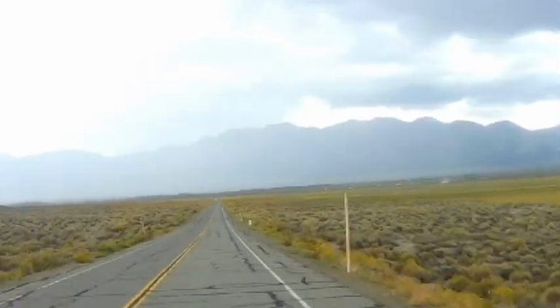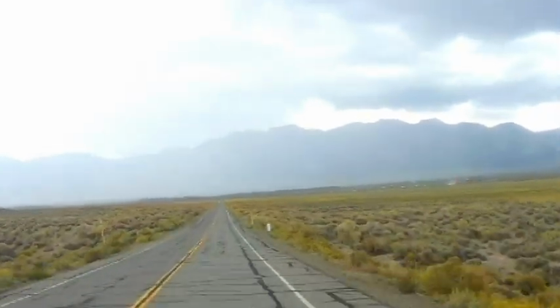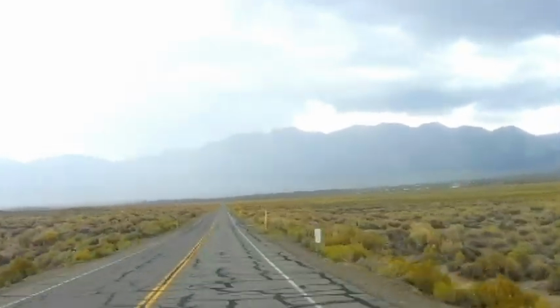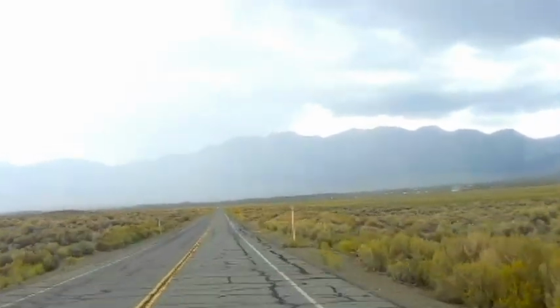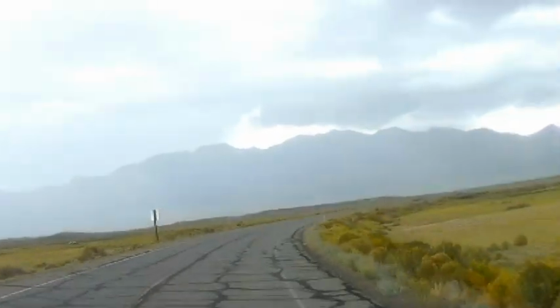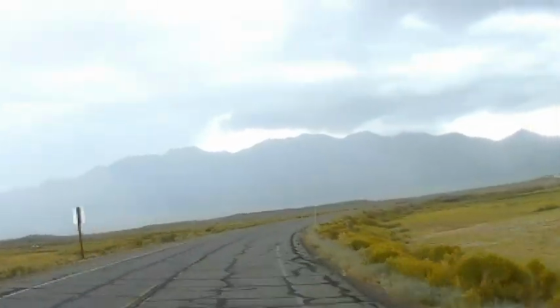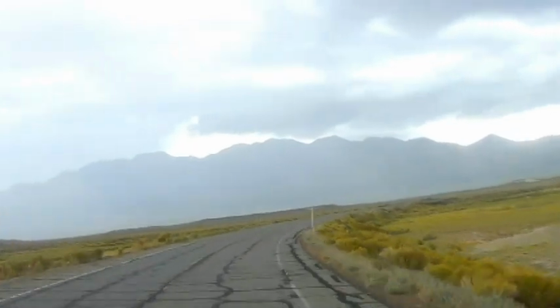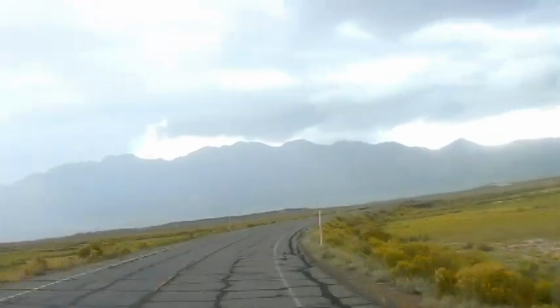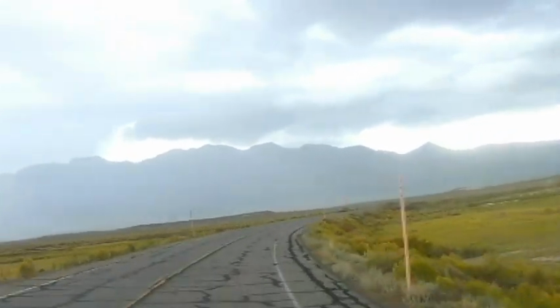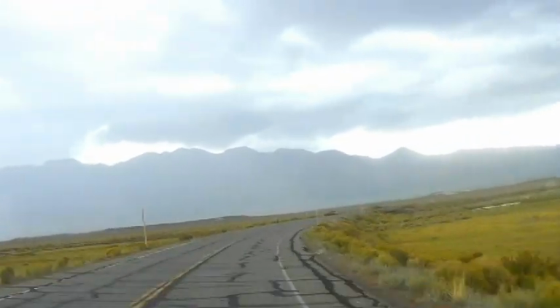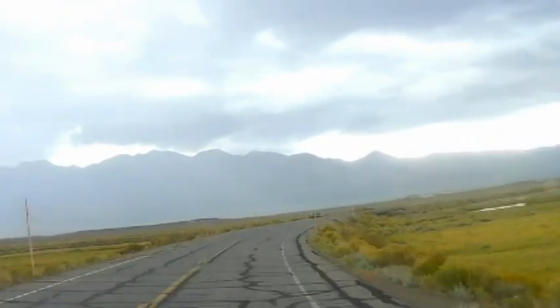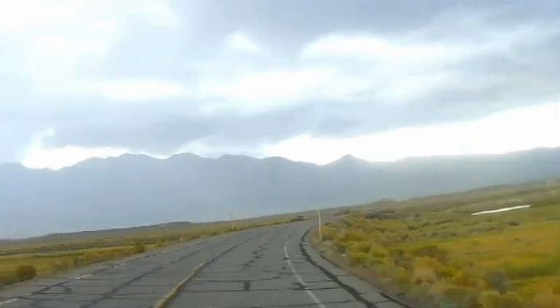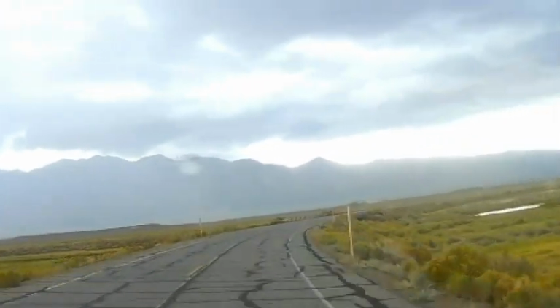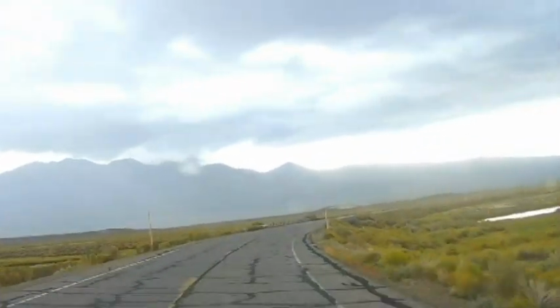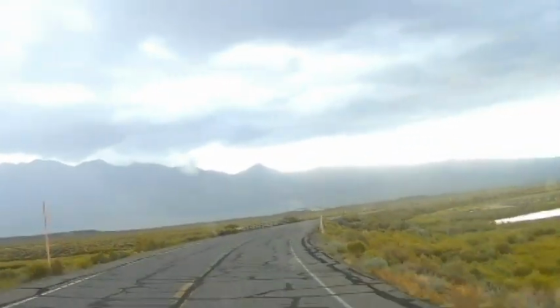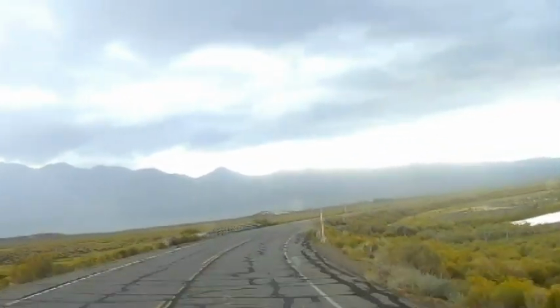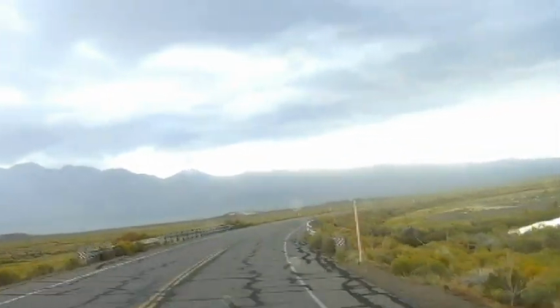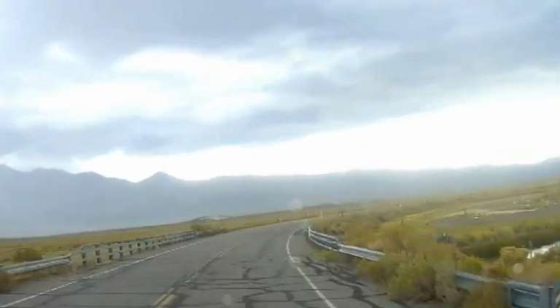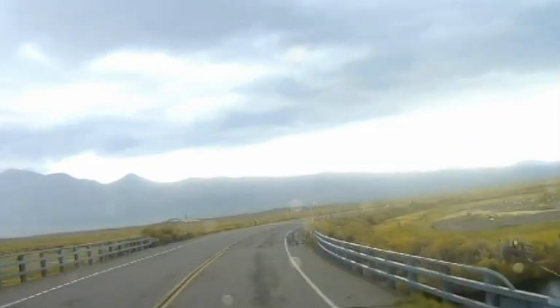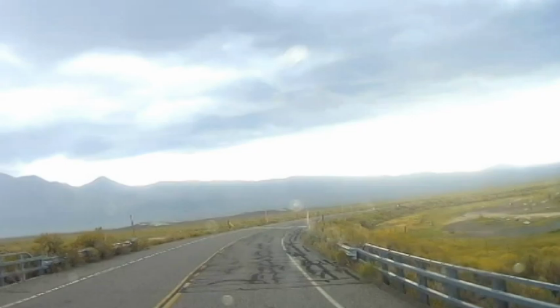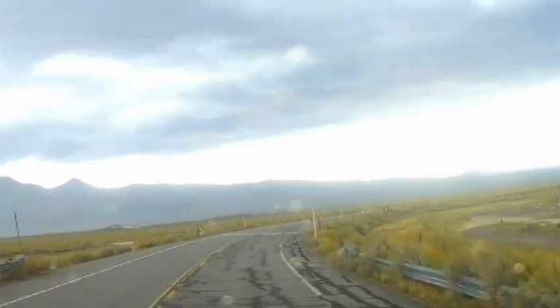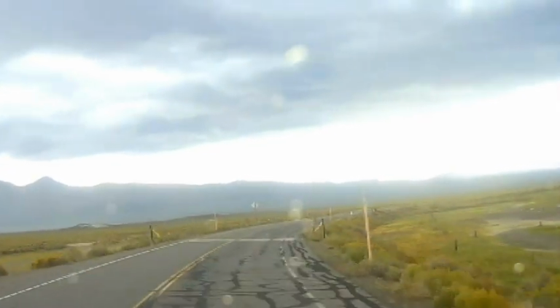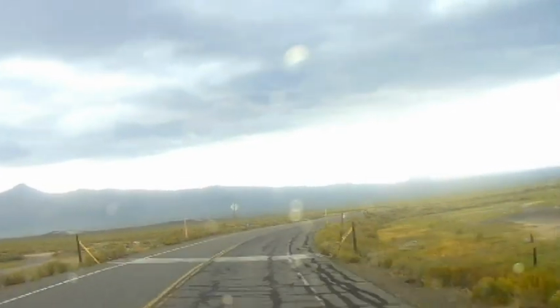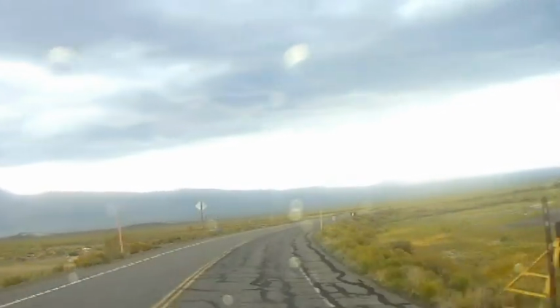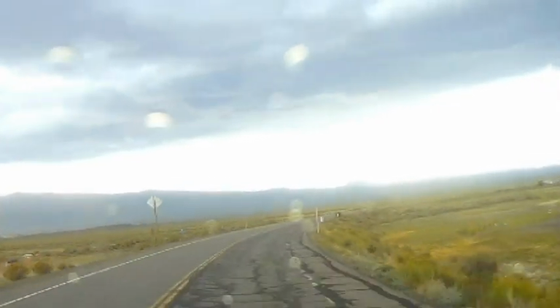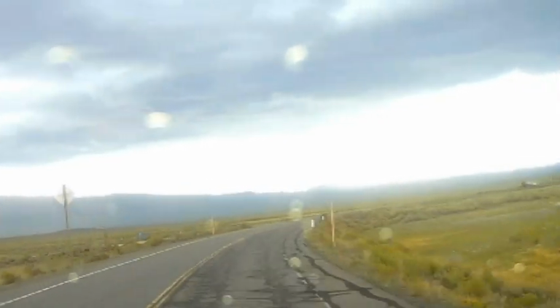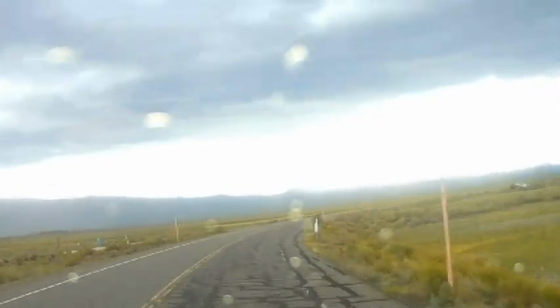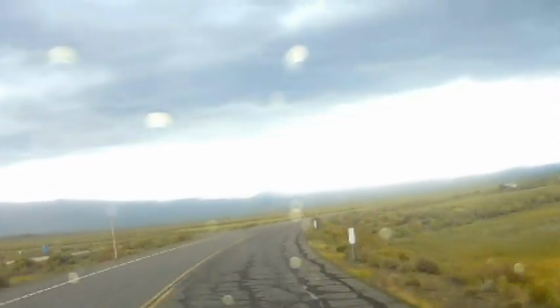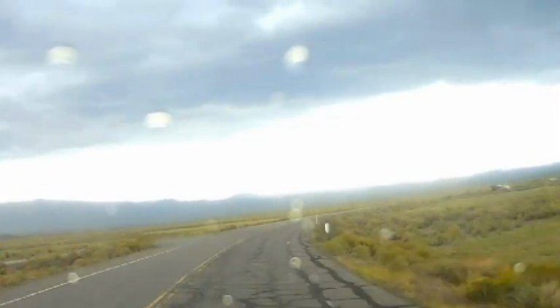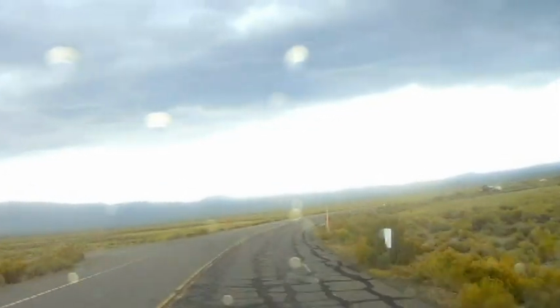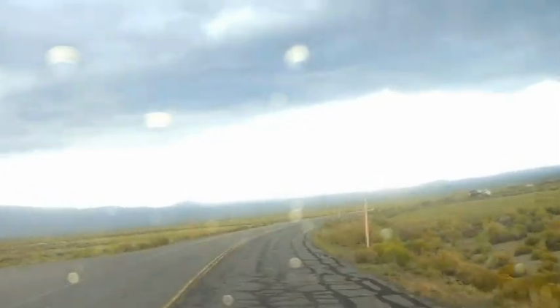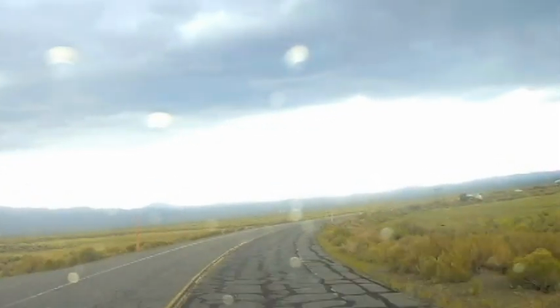As I drove closer I saw a little rain squall happening, and of course by the time we got to the campground it was raining heavily.